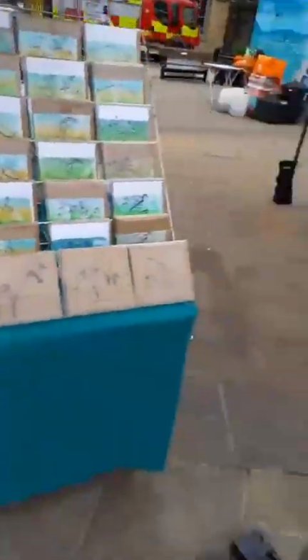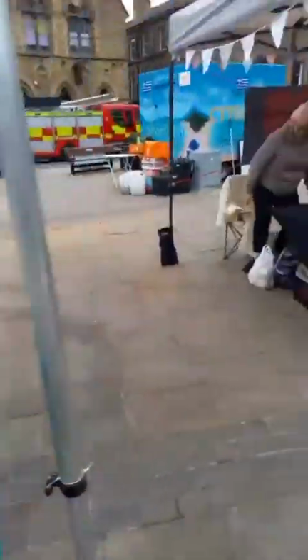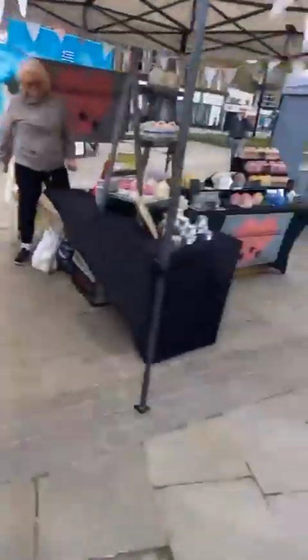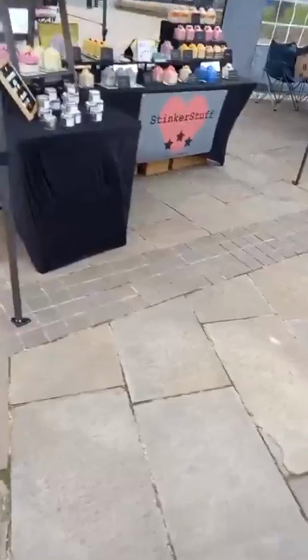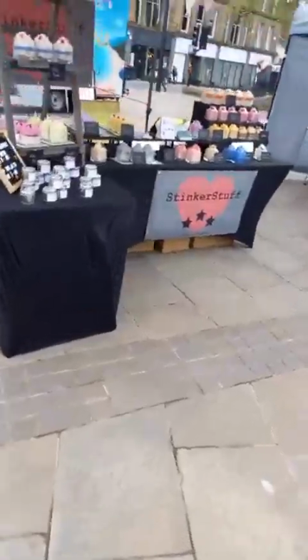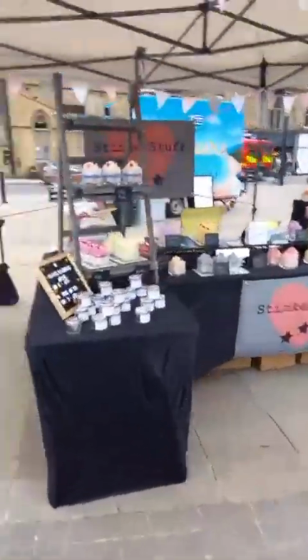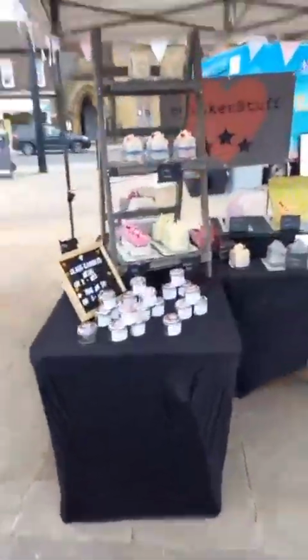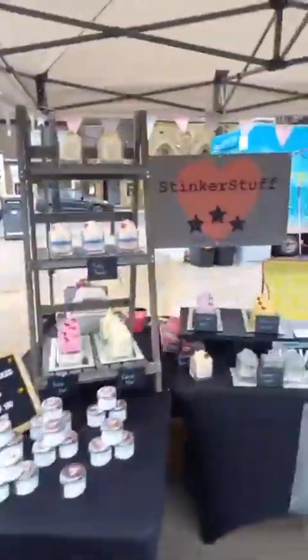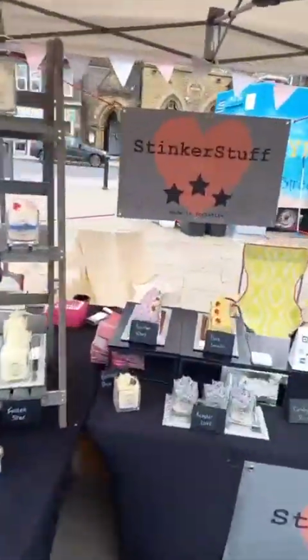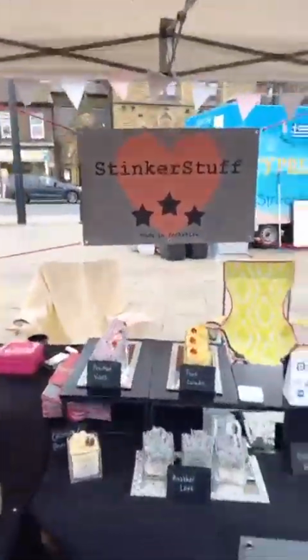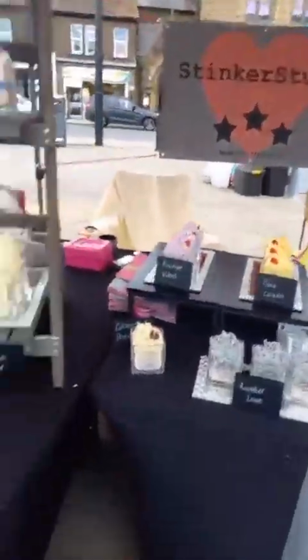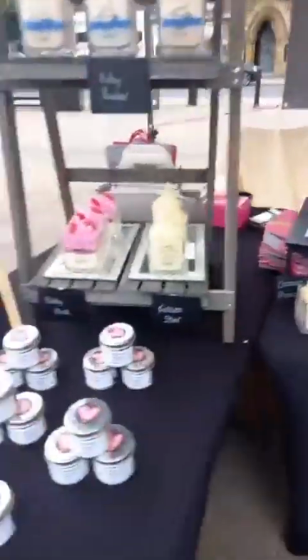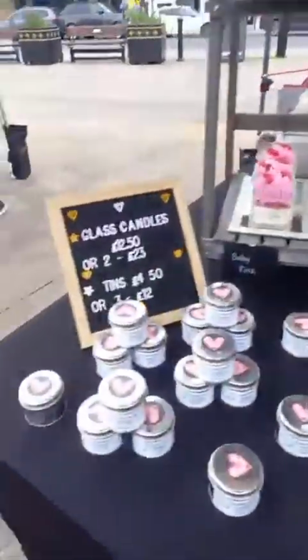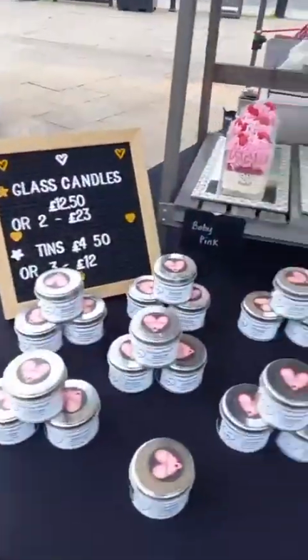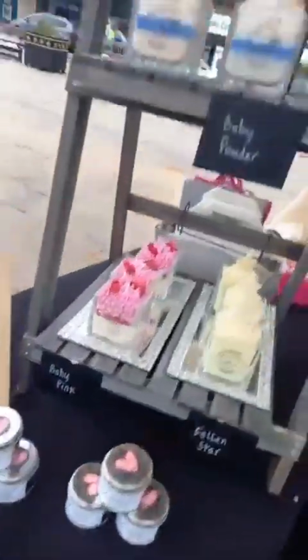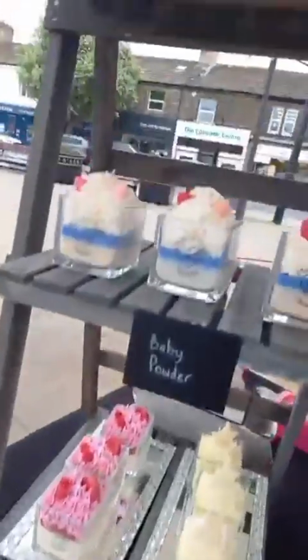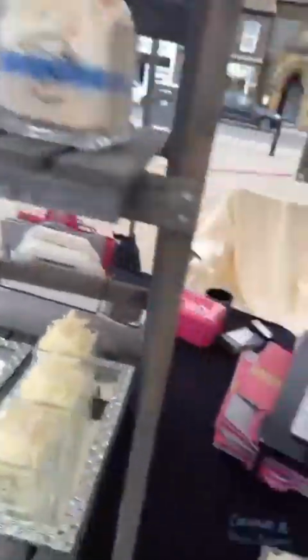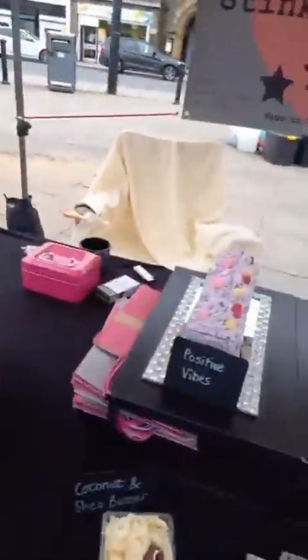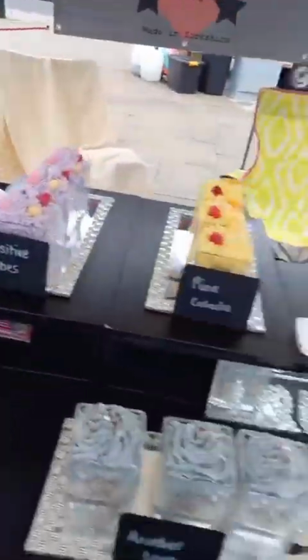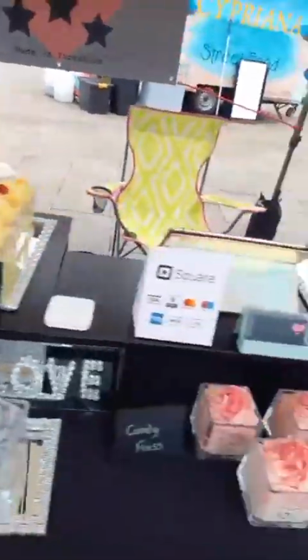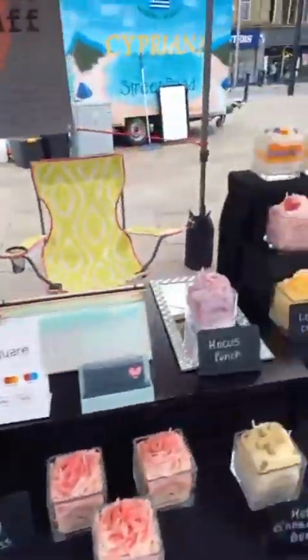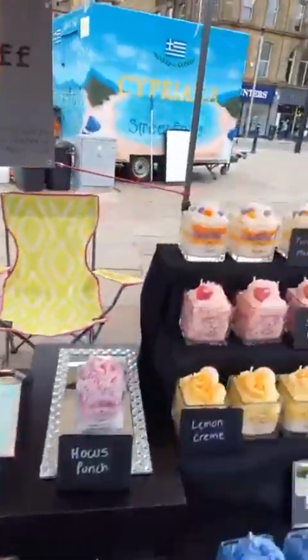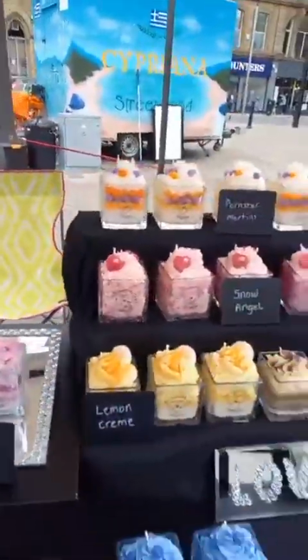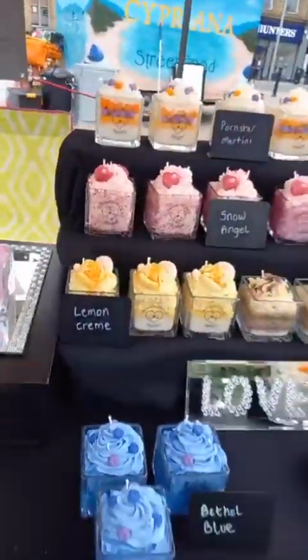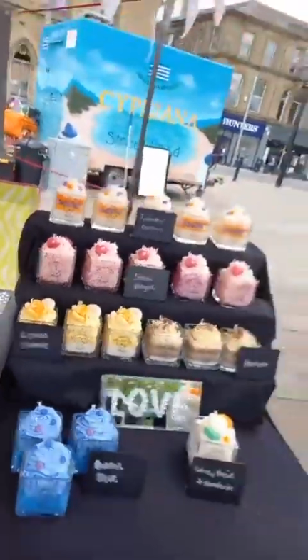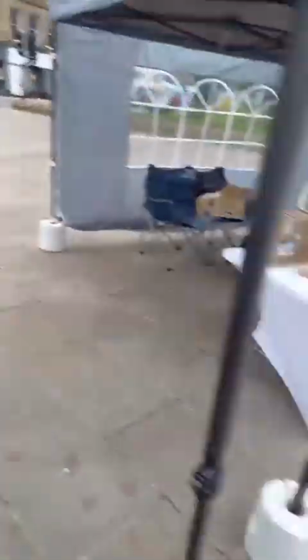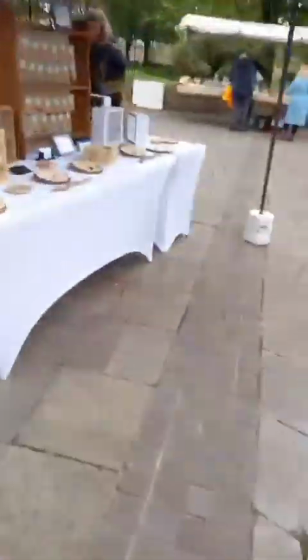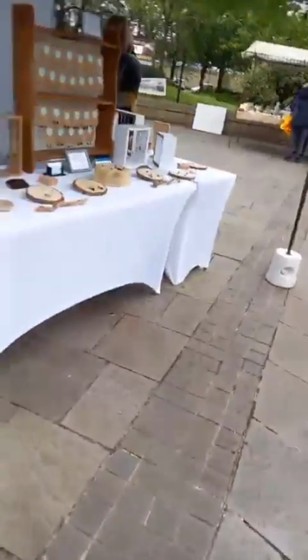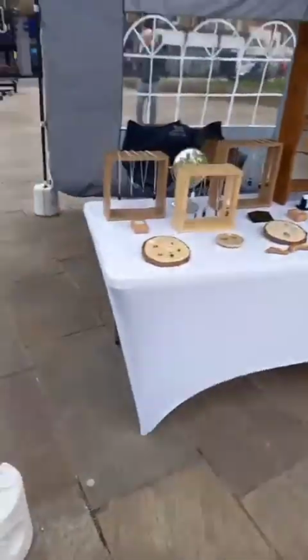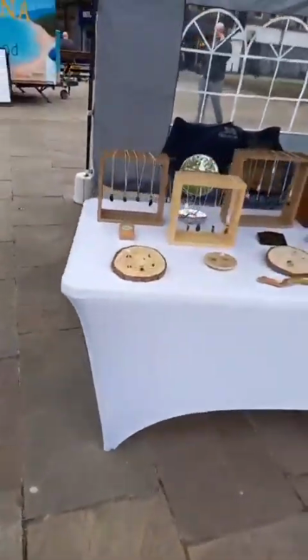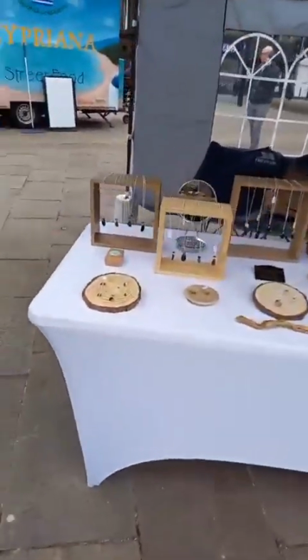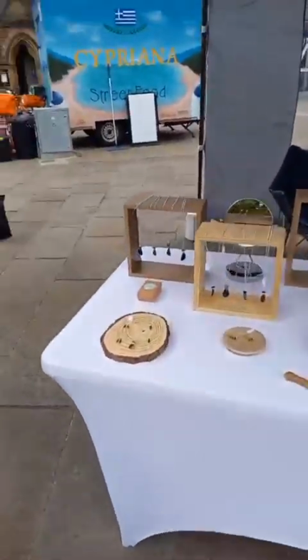Next up we've got Stinker Stuff — some lovely candles here for you, lots of different scents, all sorts there. Next up we've got Sarah's beautiful sea glass.